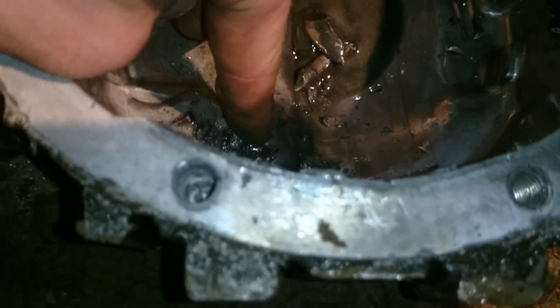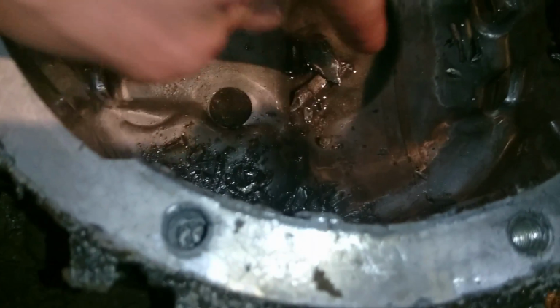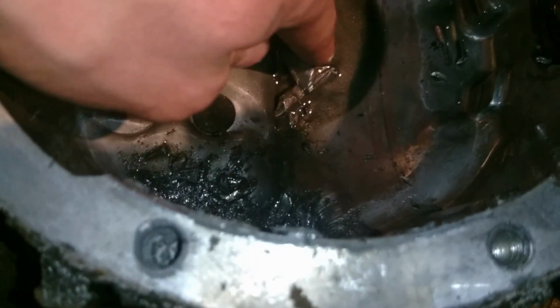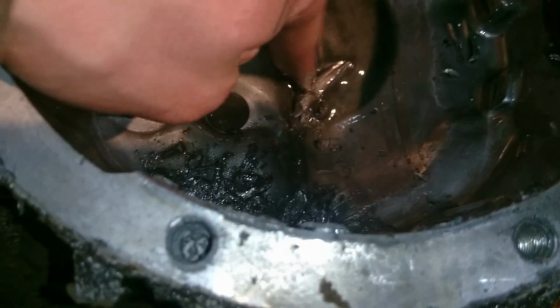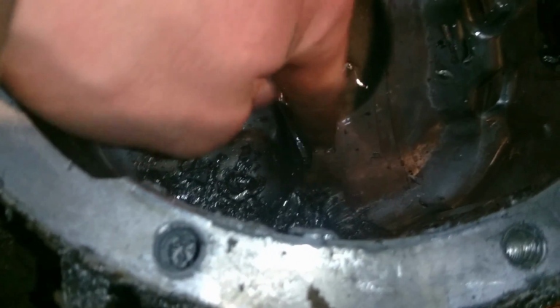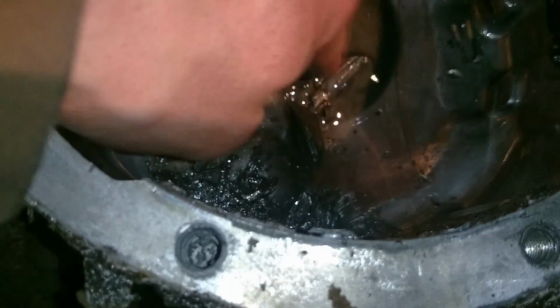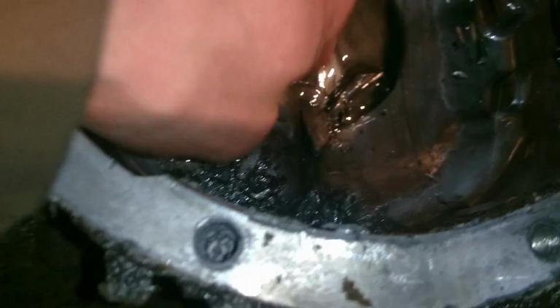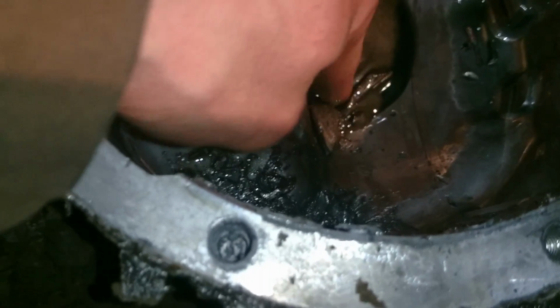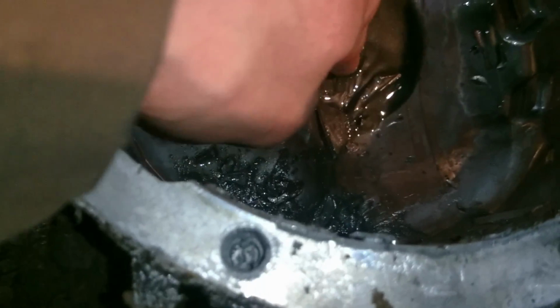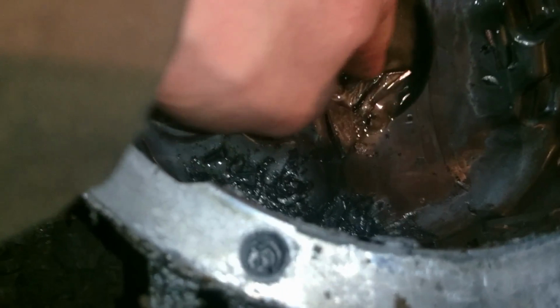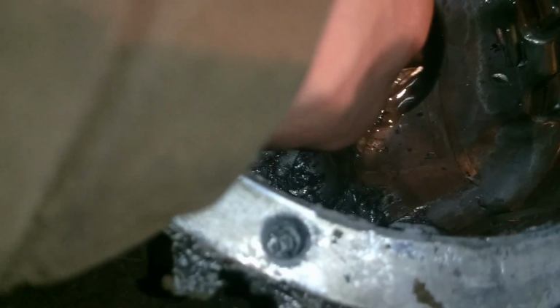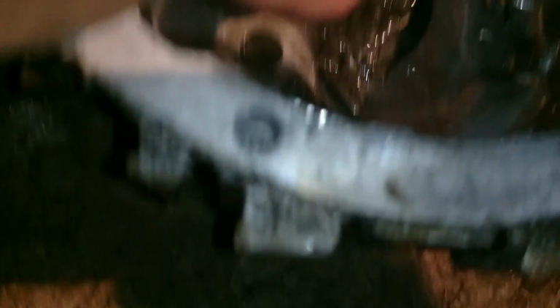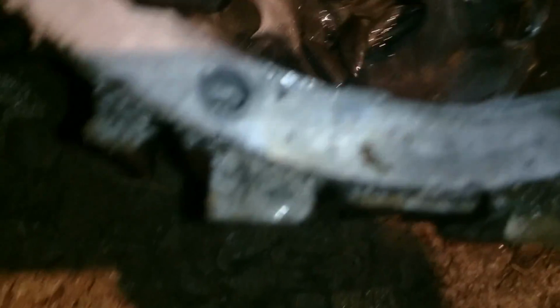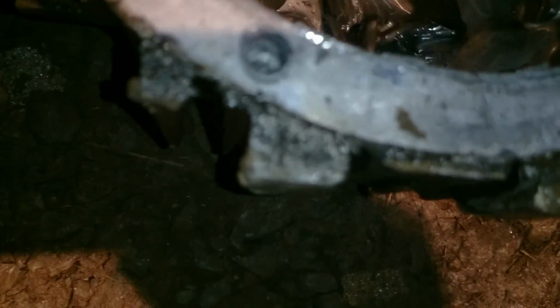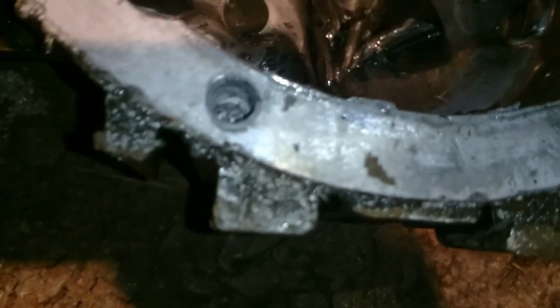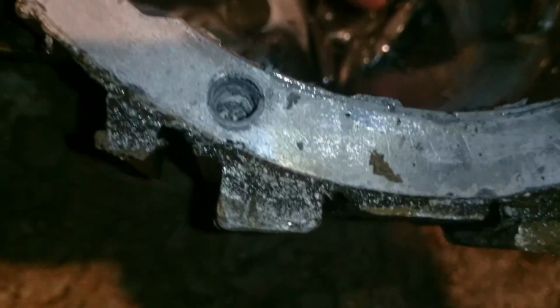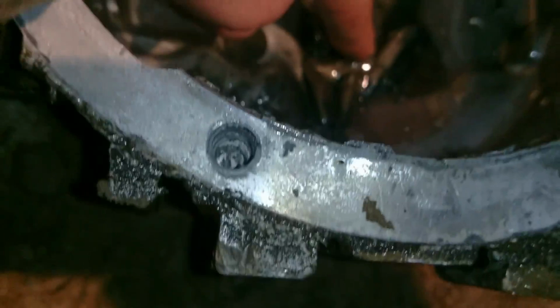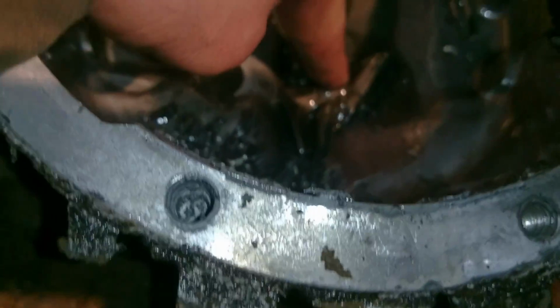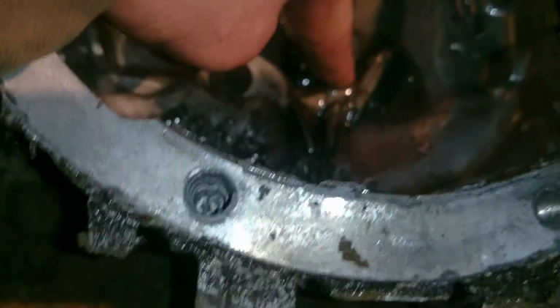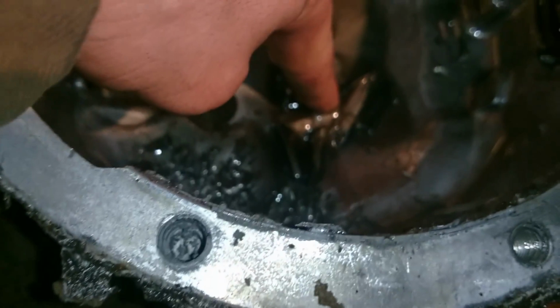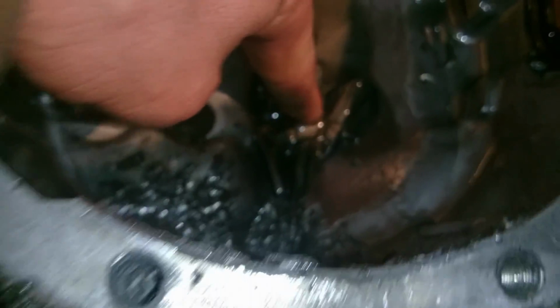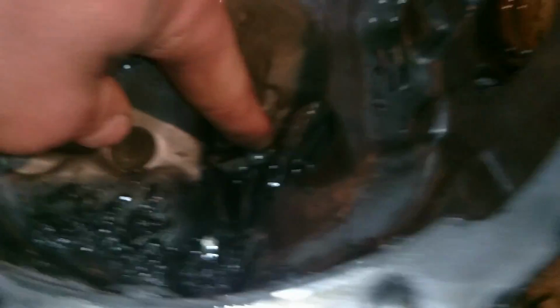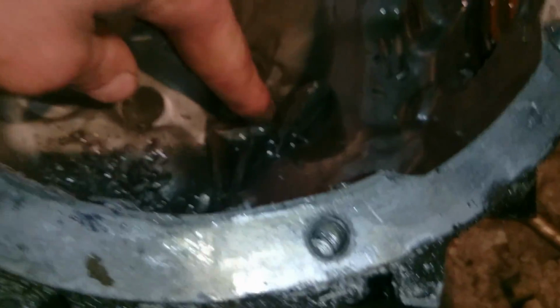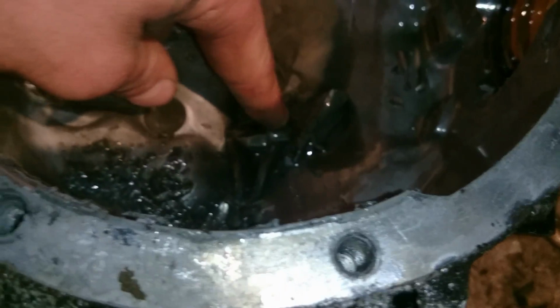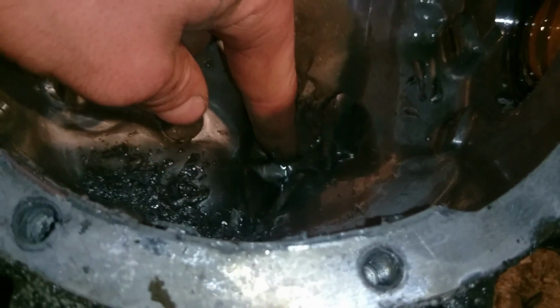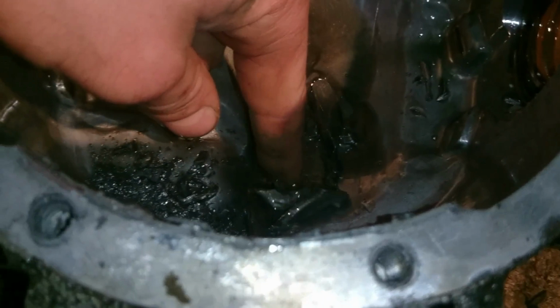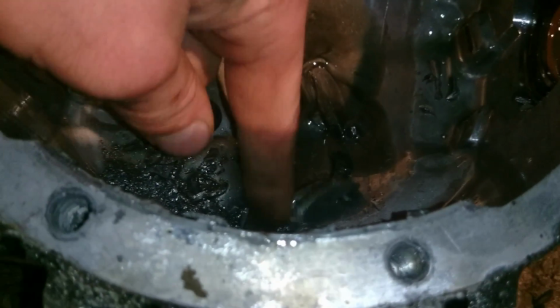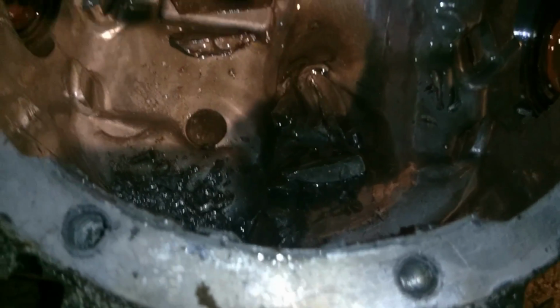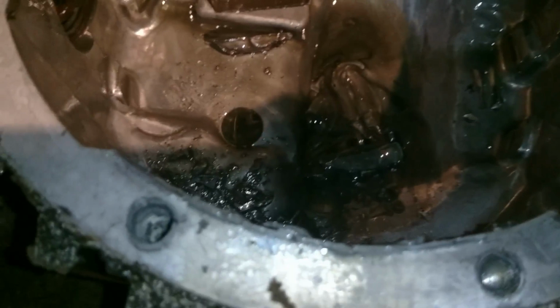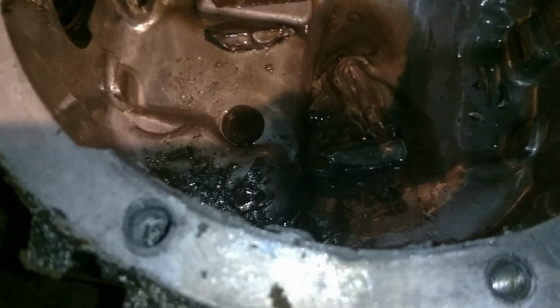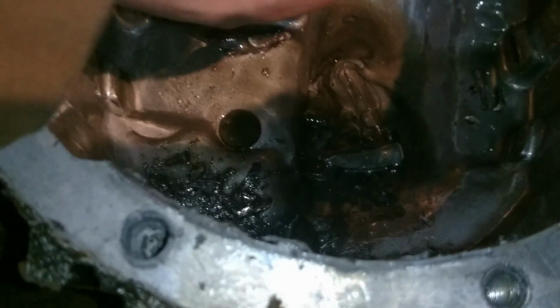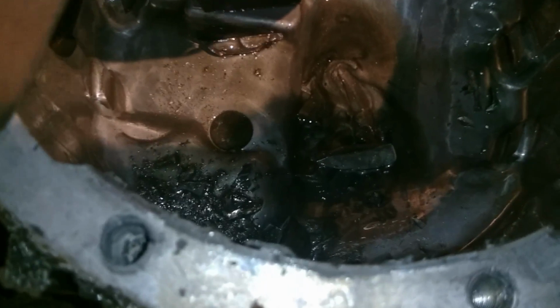It's all metal shavings. There's lots more where that came from. Look at all this. See all those gears? There's nice gears.